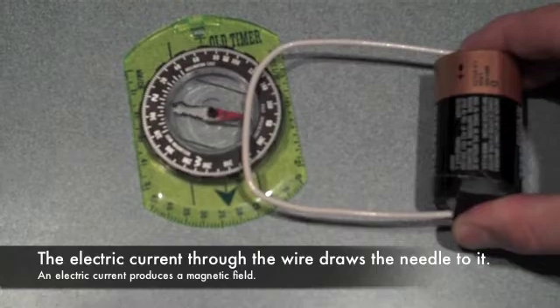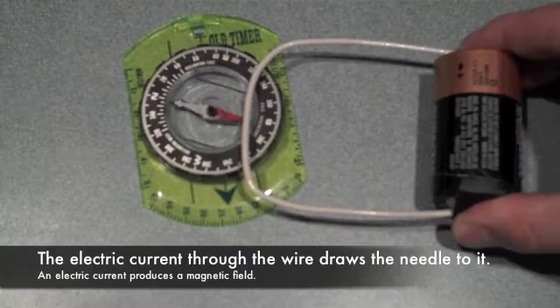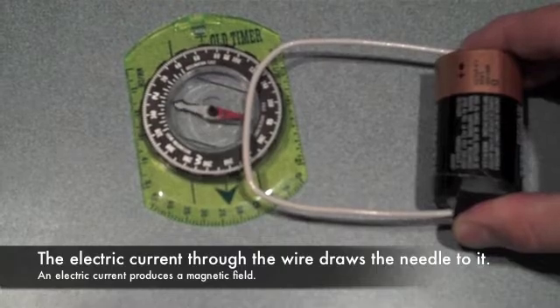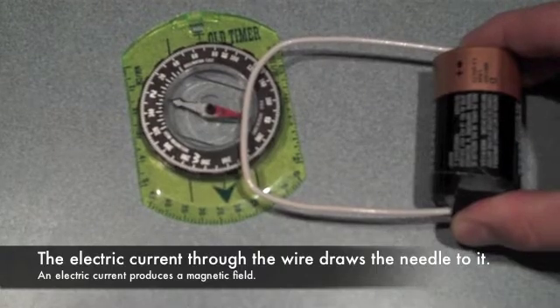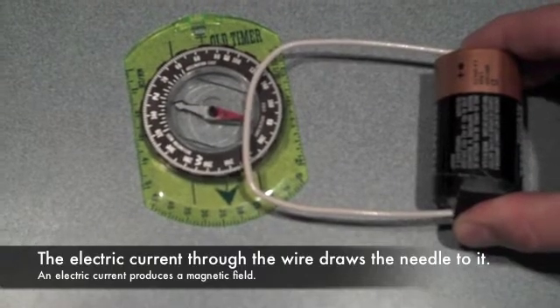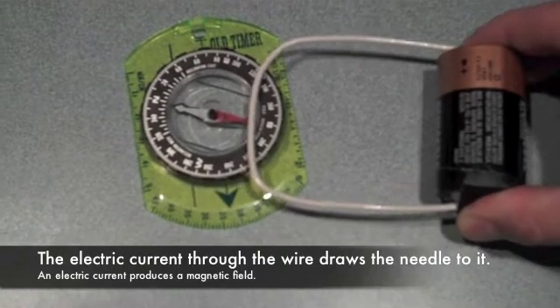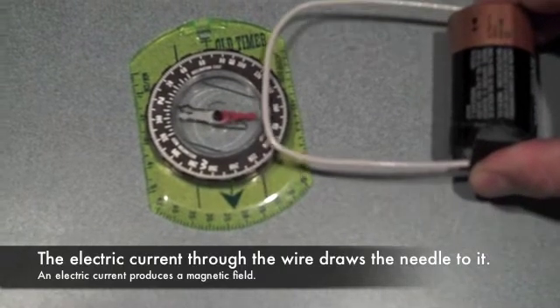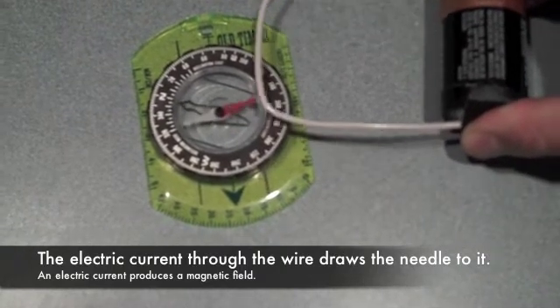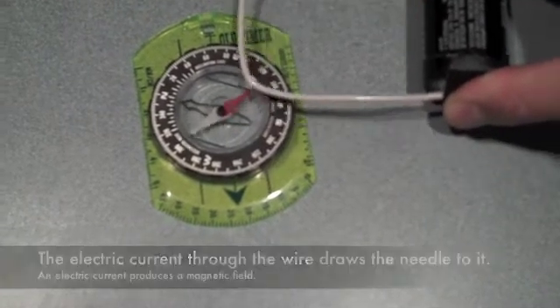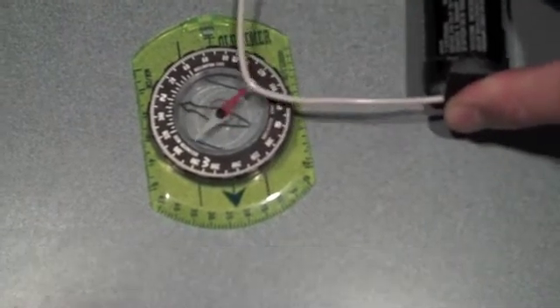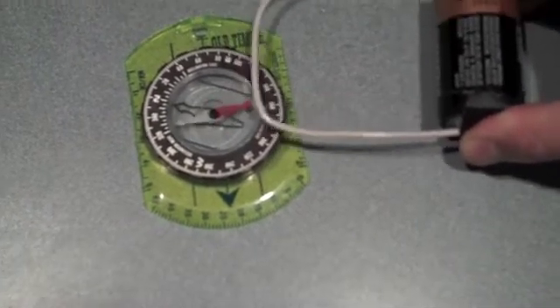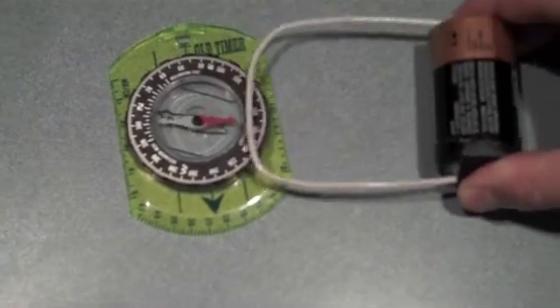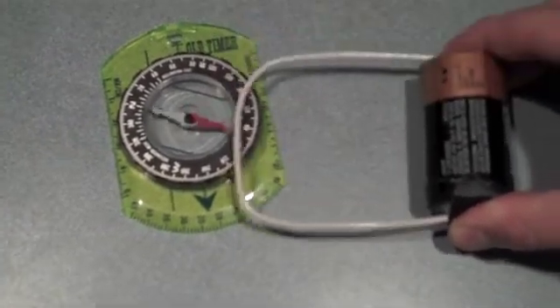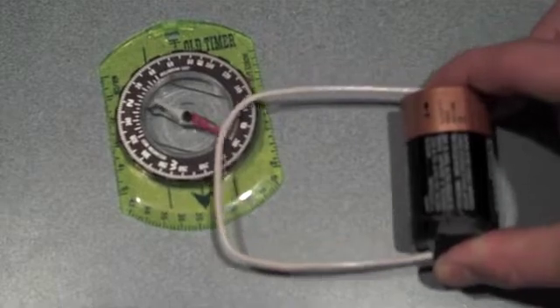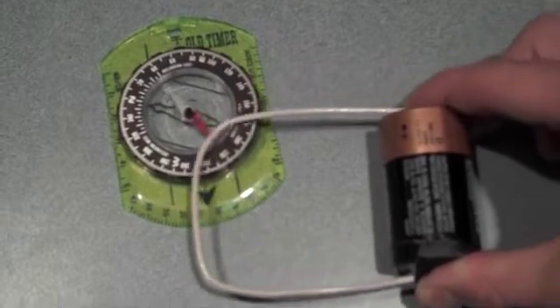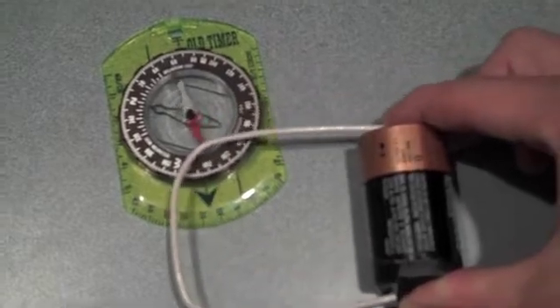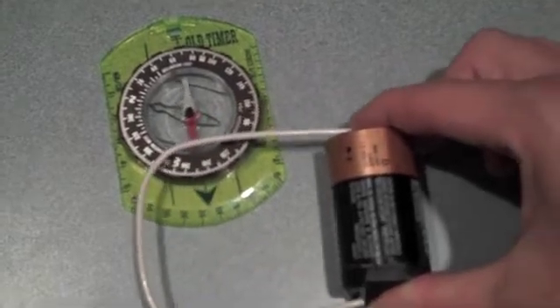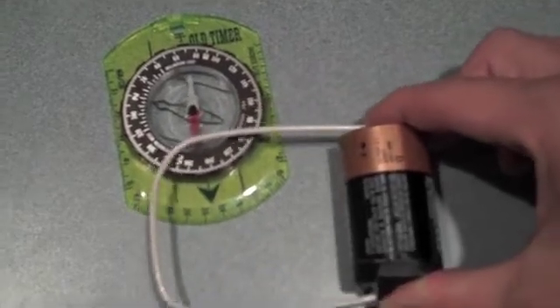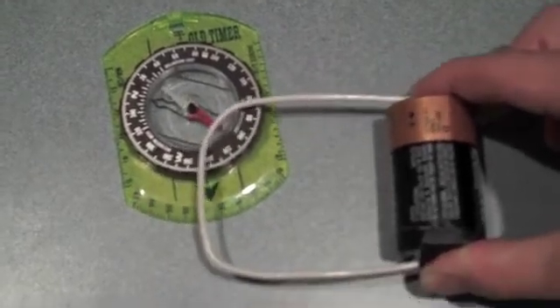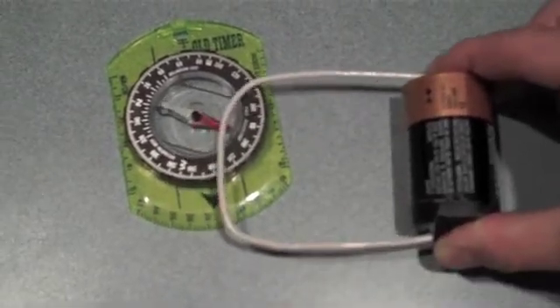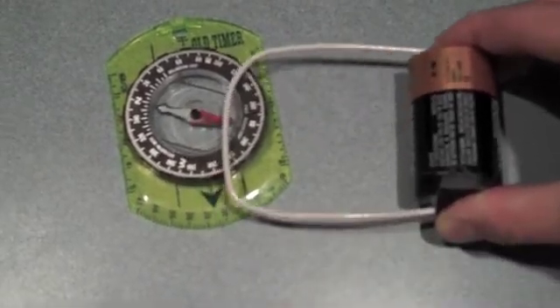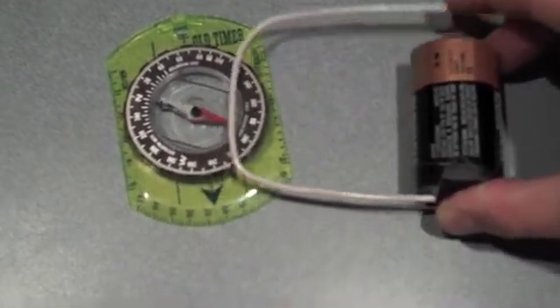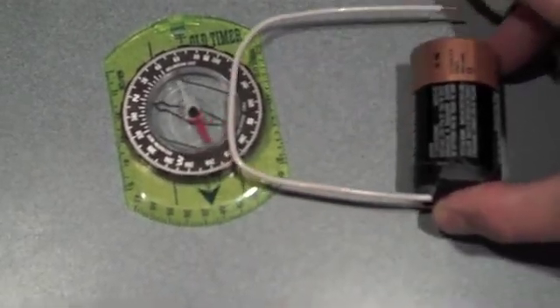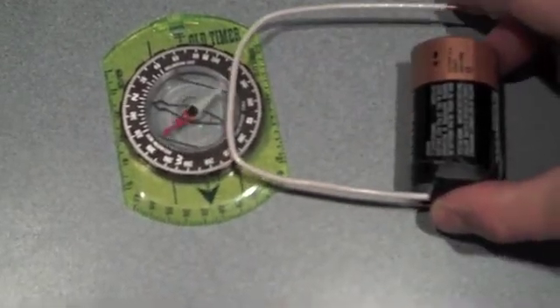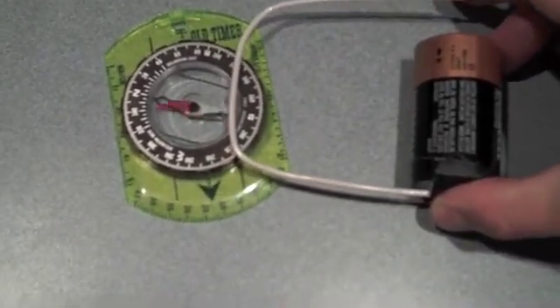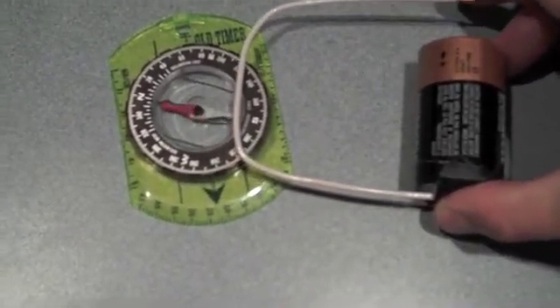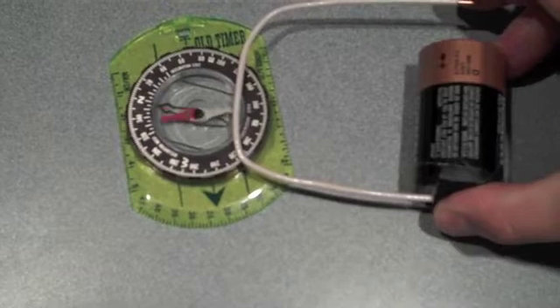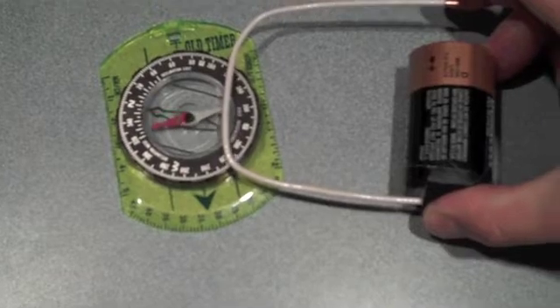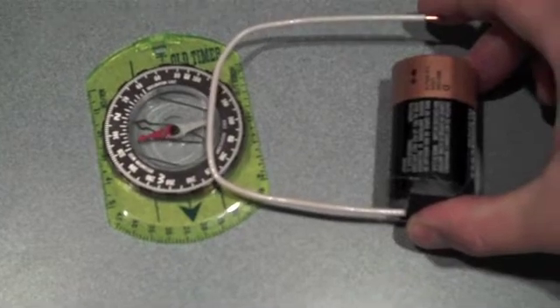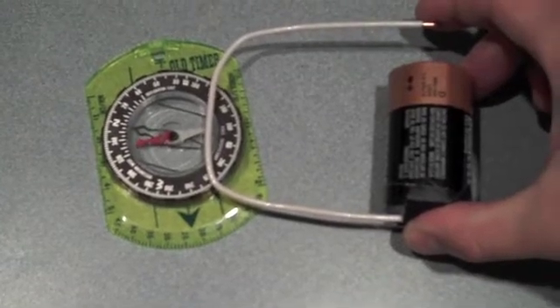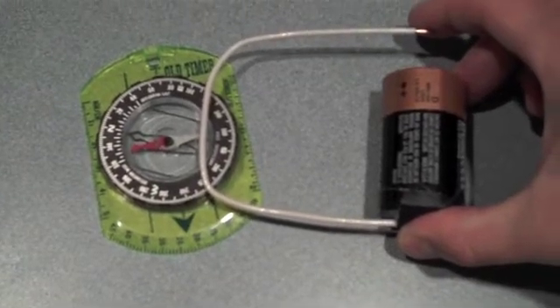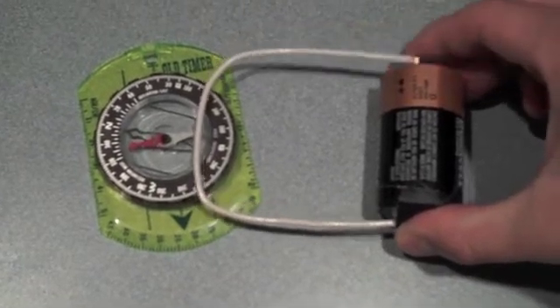And we see that as electricity runs through it, it draws the north end of the needle to the wire, and the needle will follow the wire around. When you release it, the effect stops.